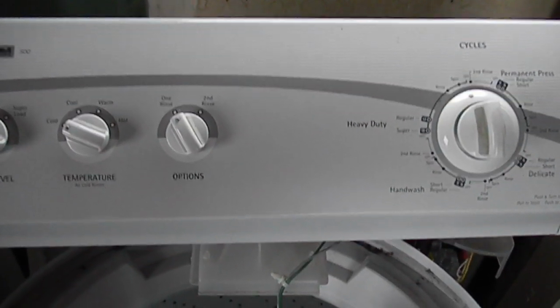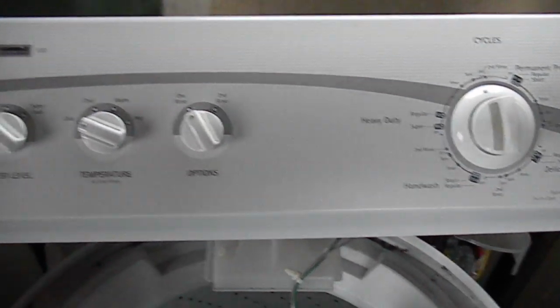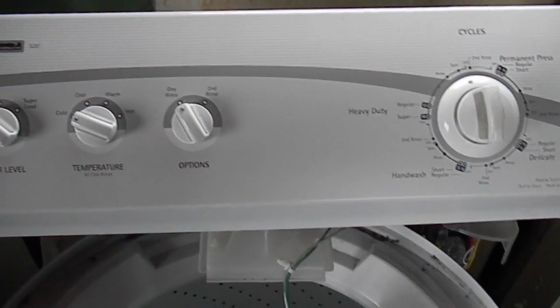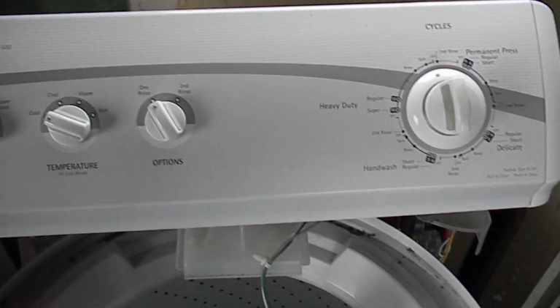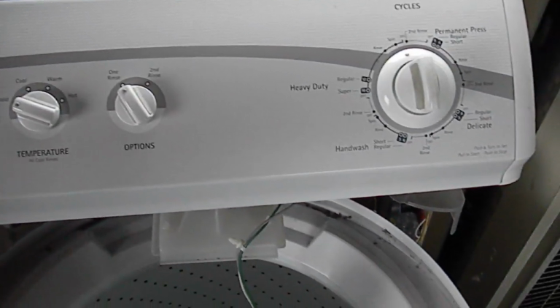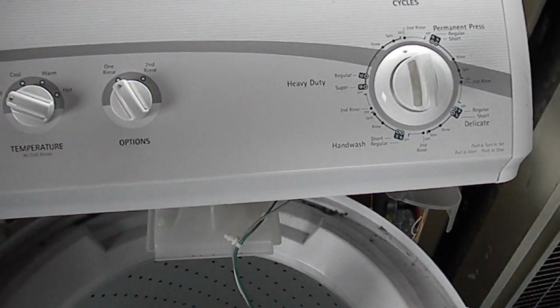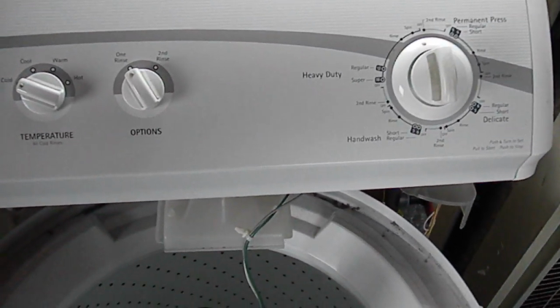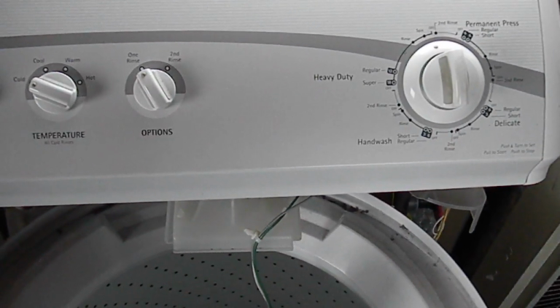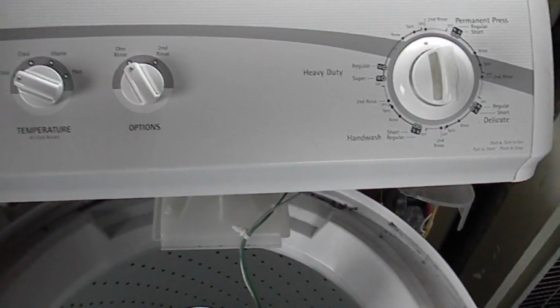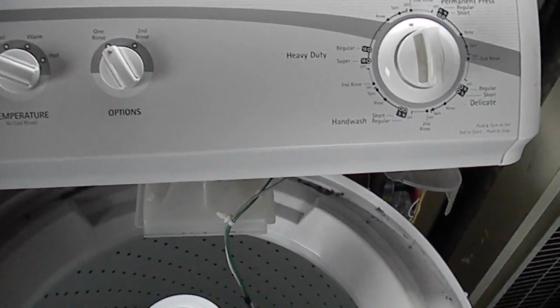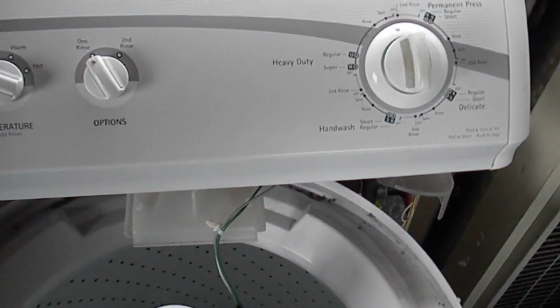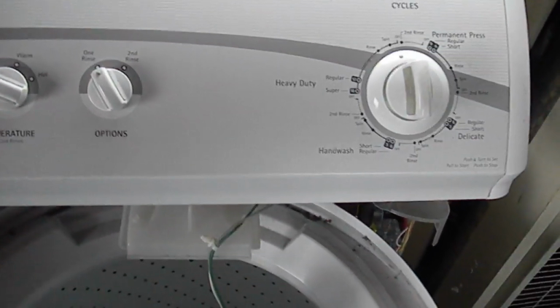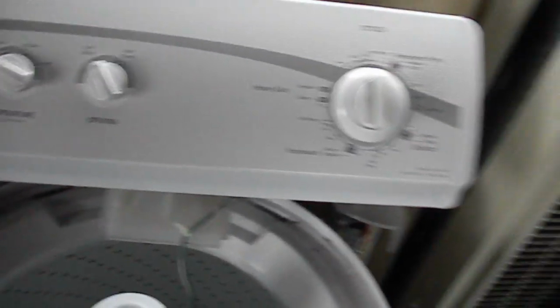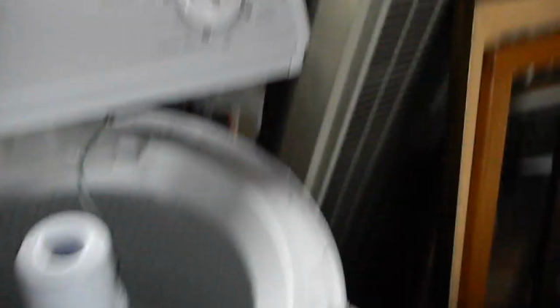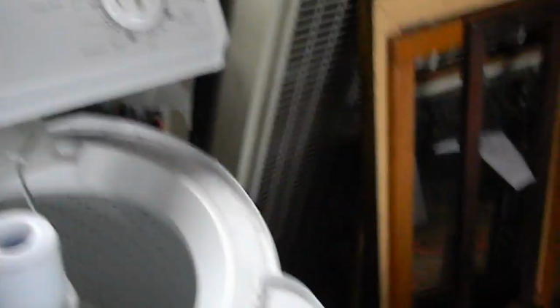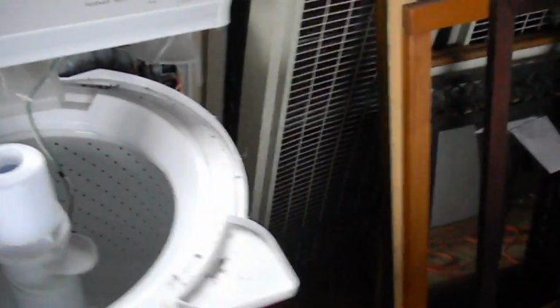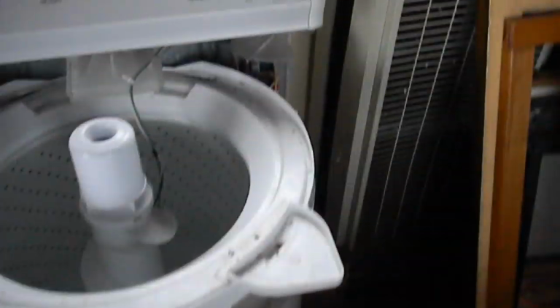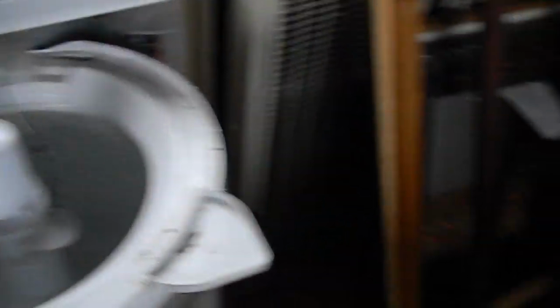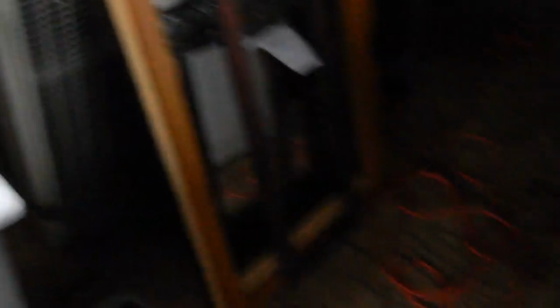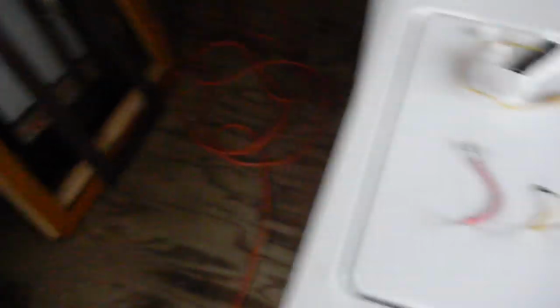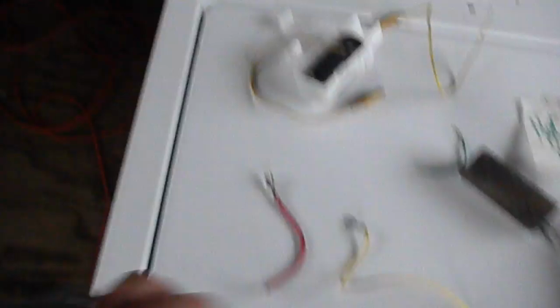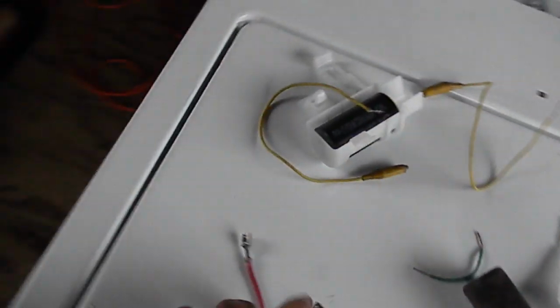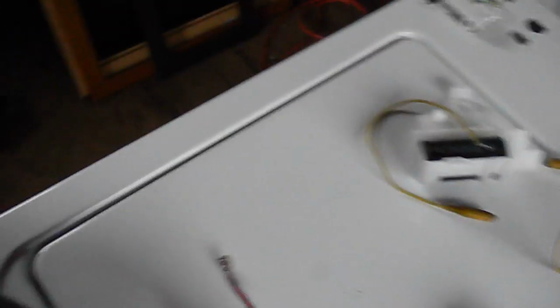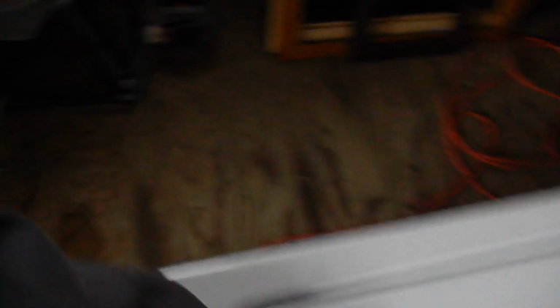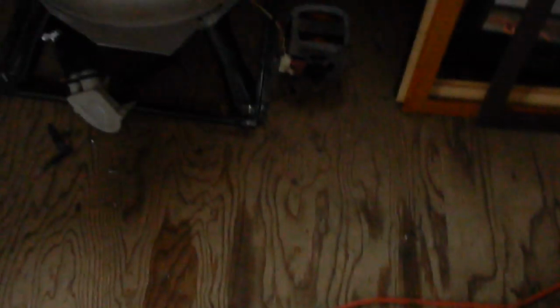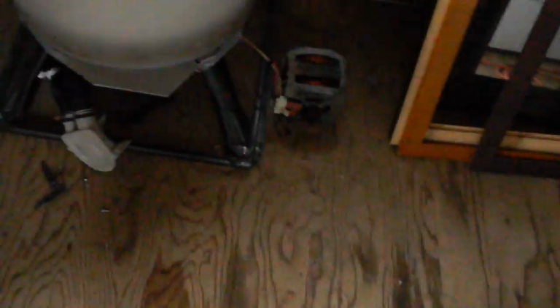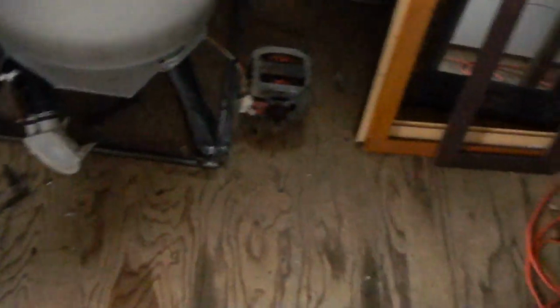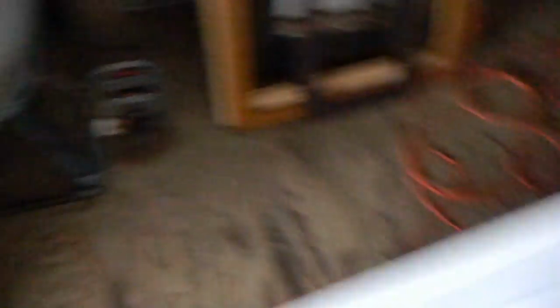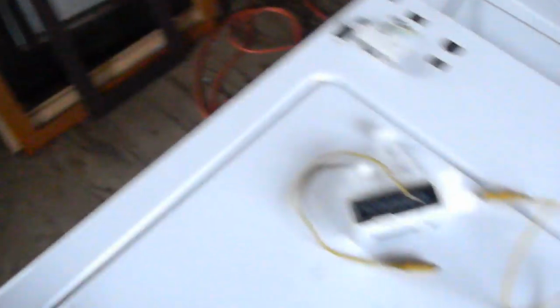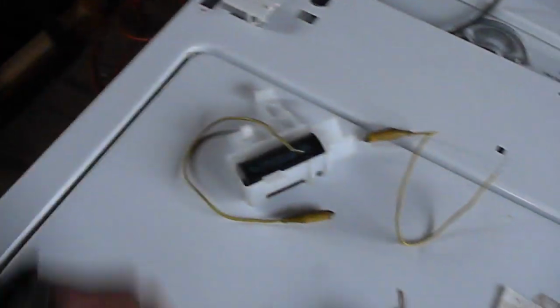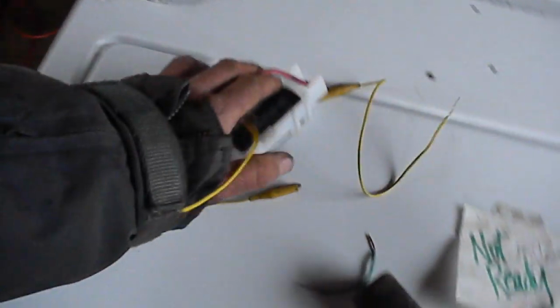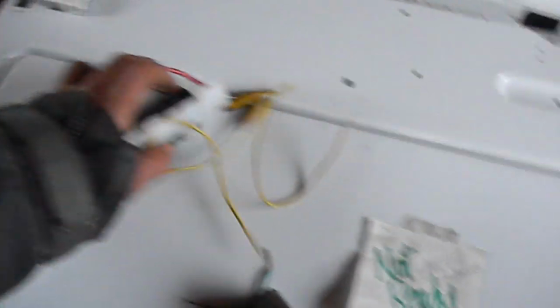Hi, thanks for tuning in. So this one's acting very strange. The motor does not want to come on — it'll just hum. That's what the problem is.